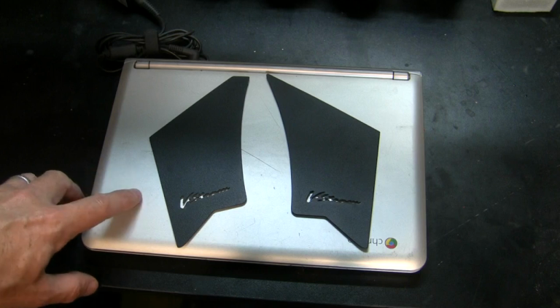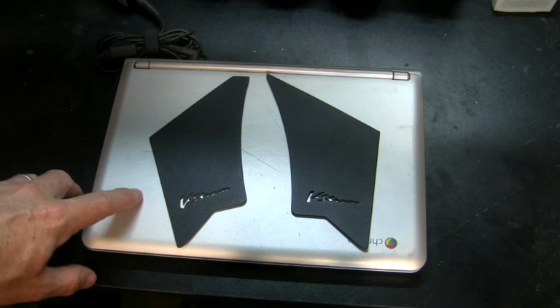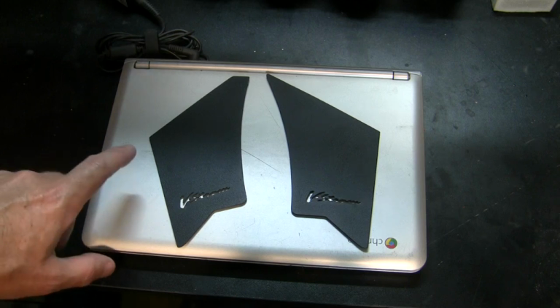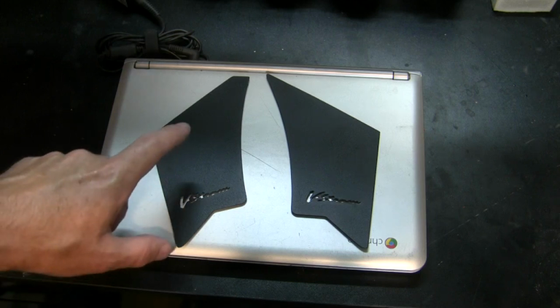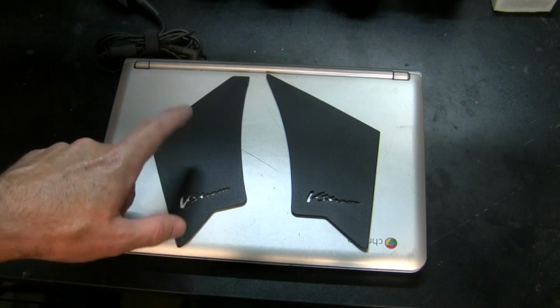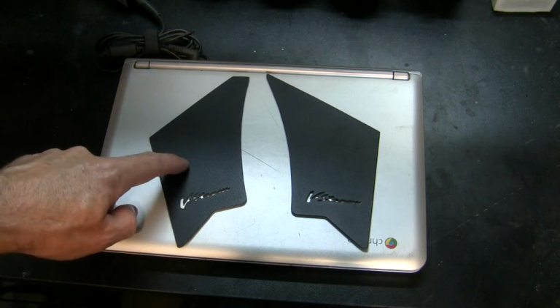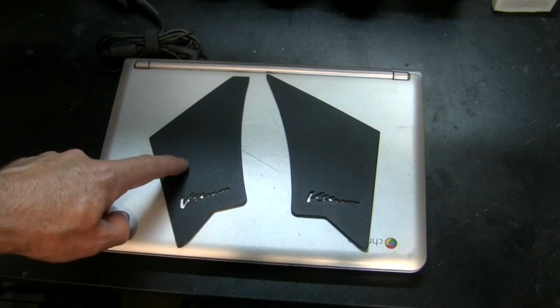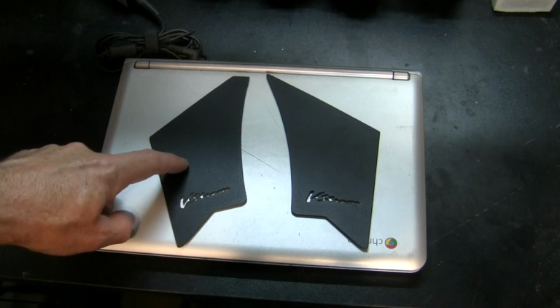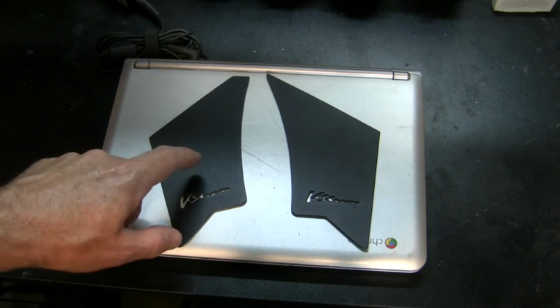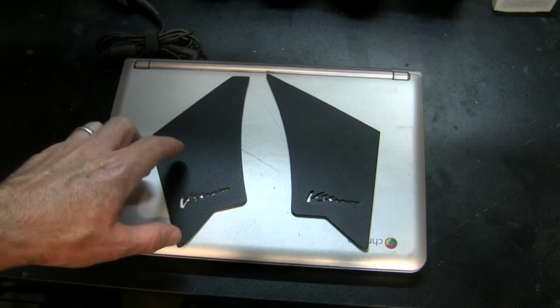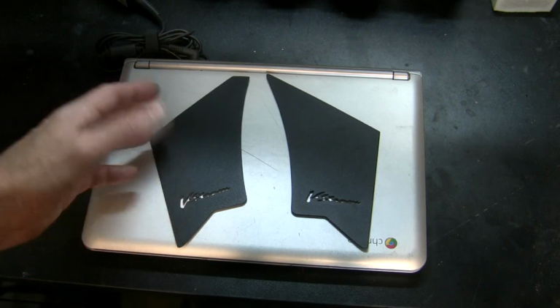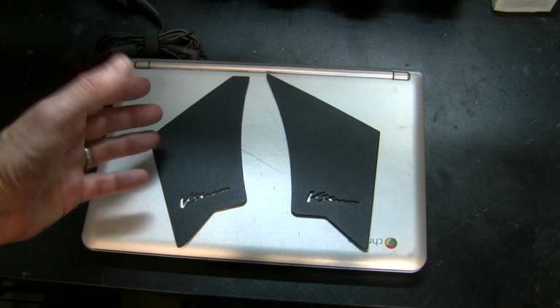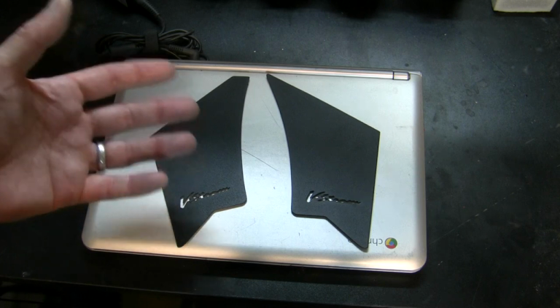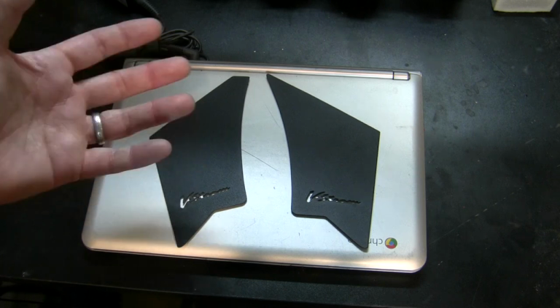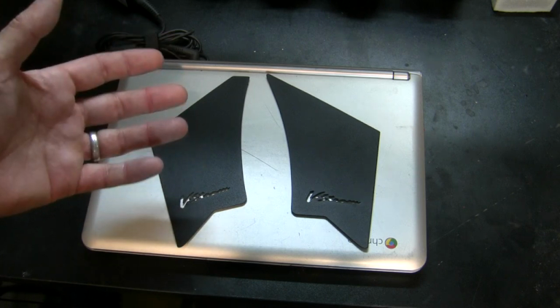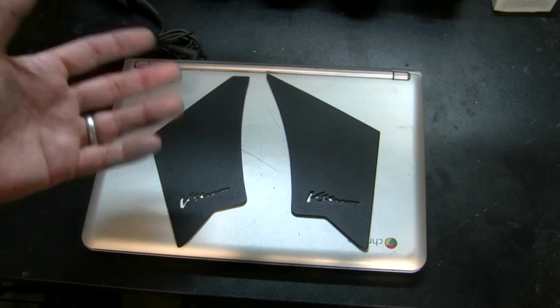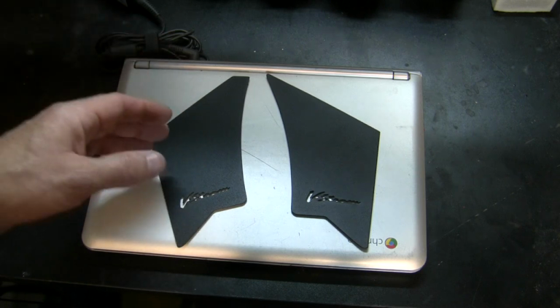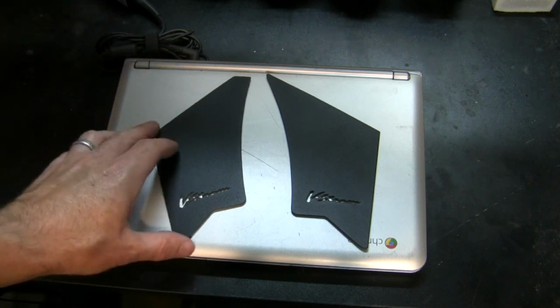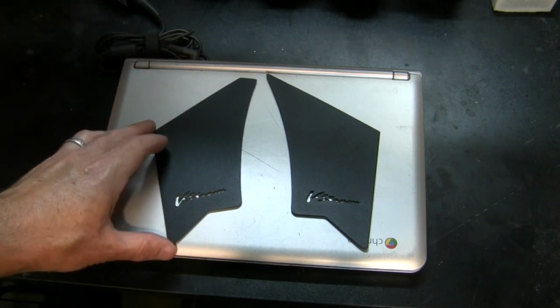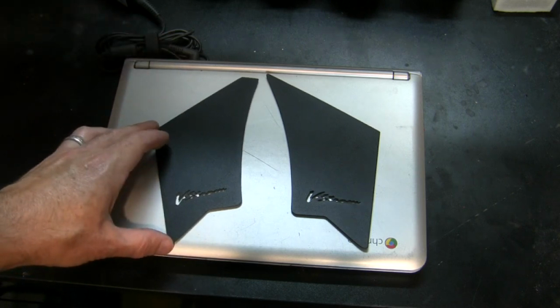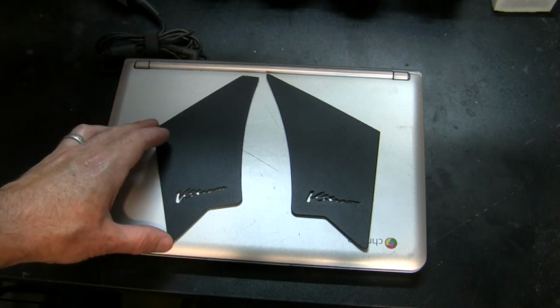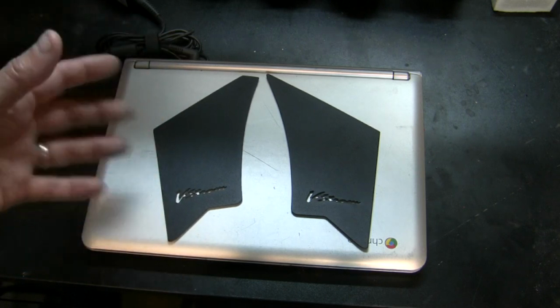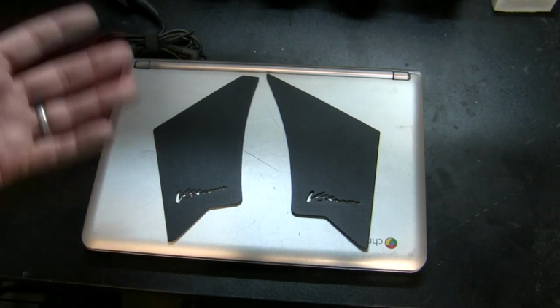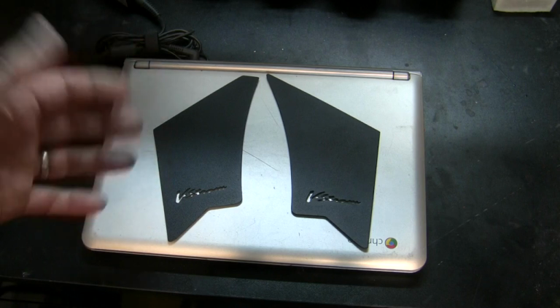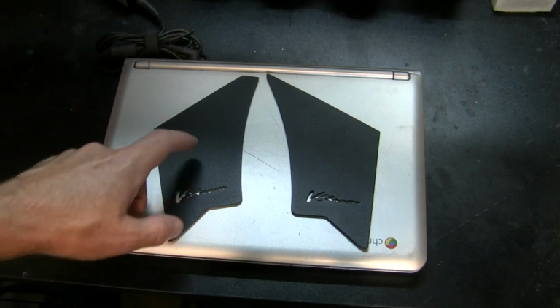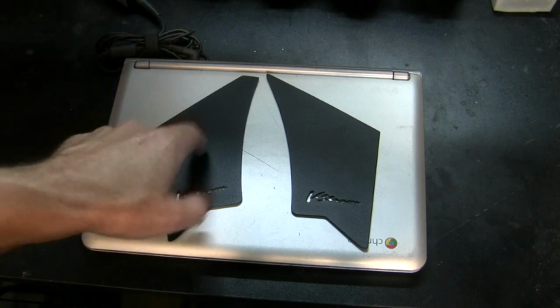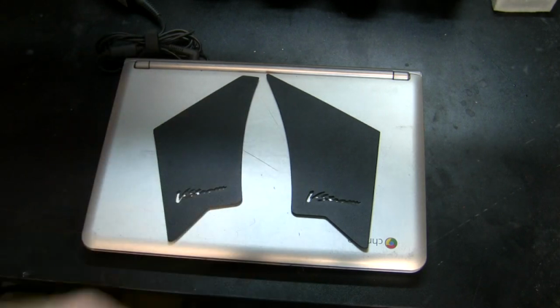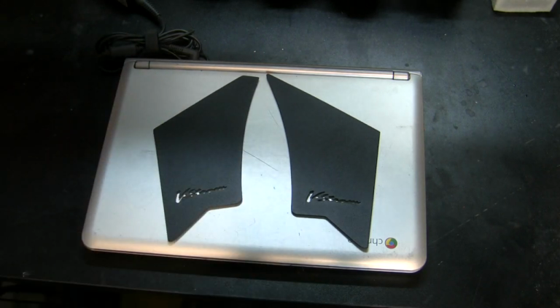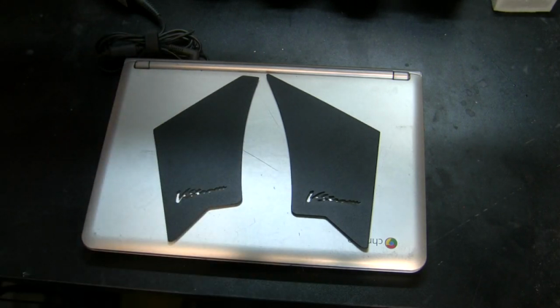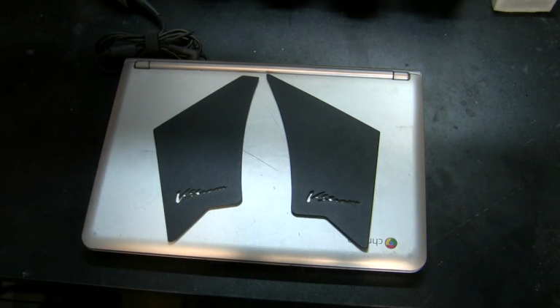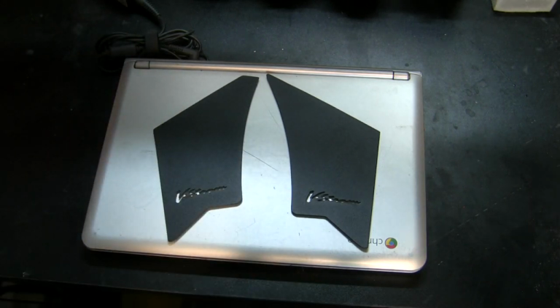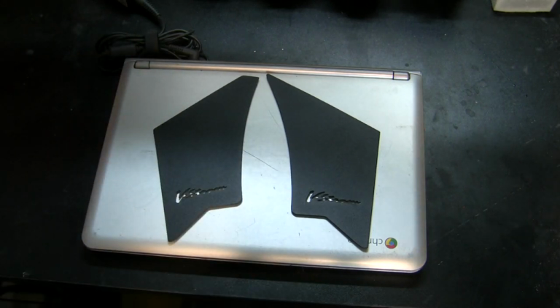These come in black or there's a silver metal — maybe call it a brushed aluminum look, or maybe nickel. I don't know how to describe it, but you've got two color options. I went with black.